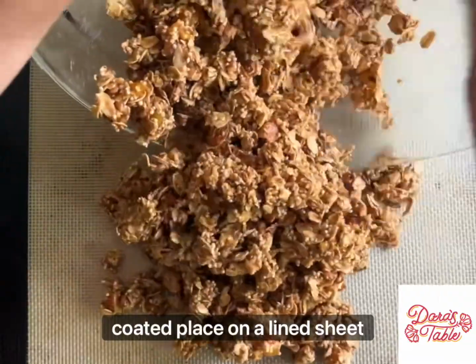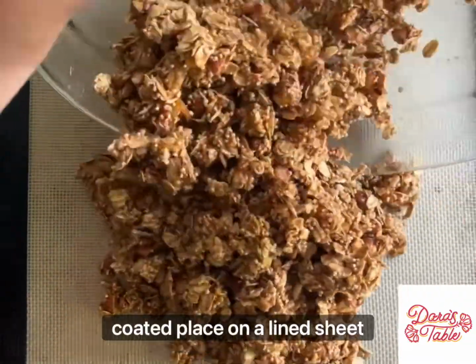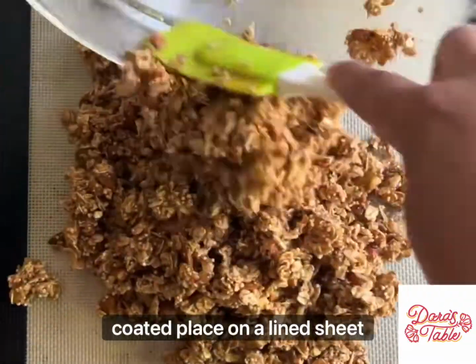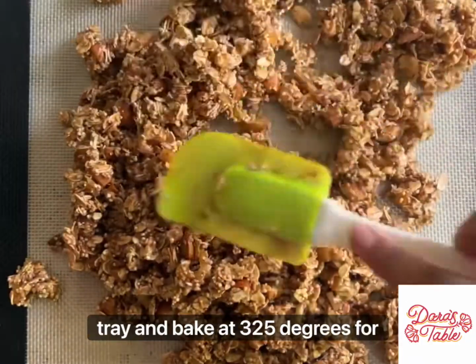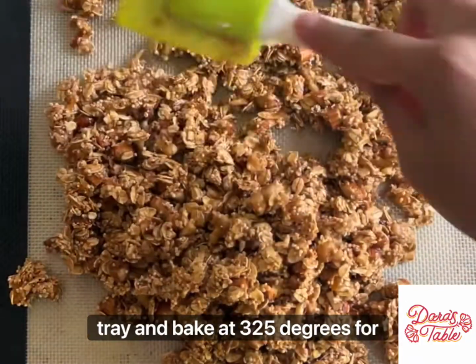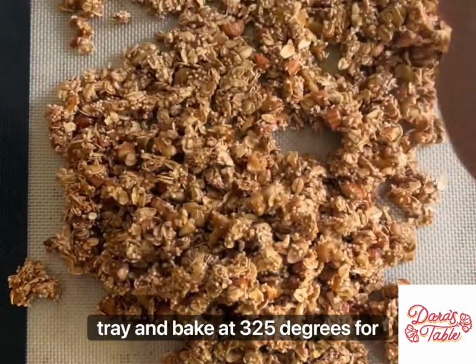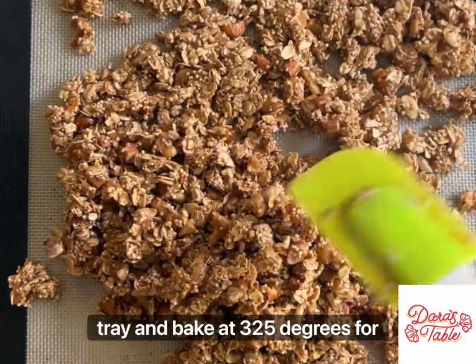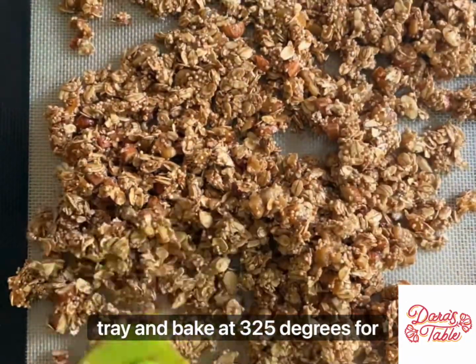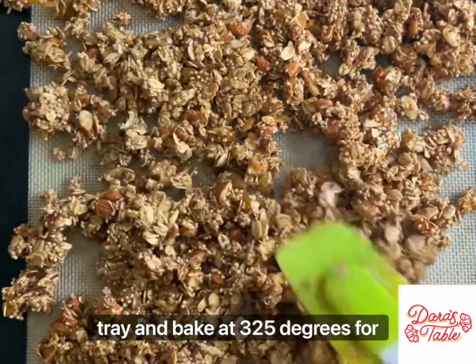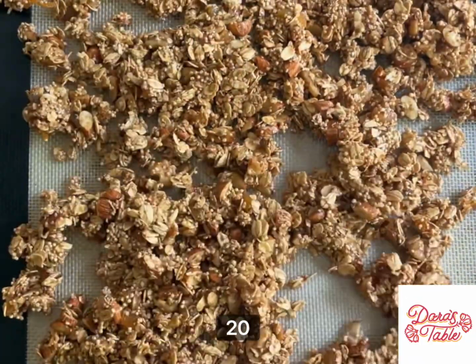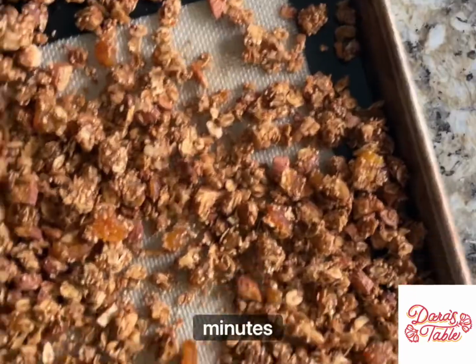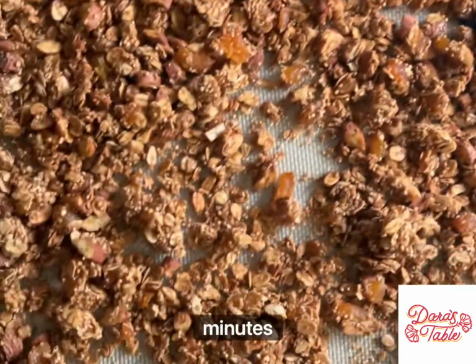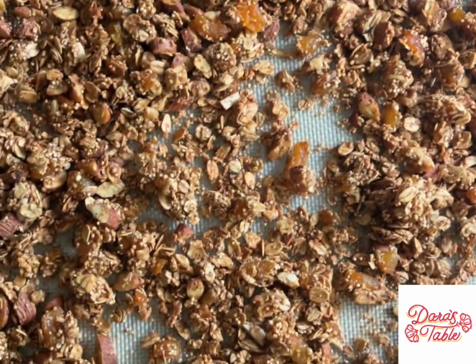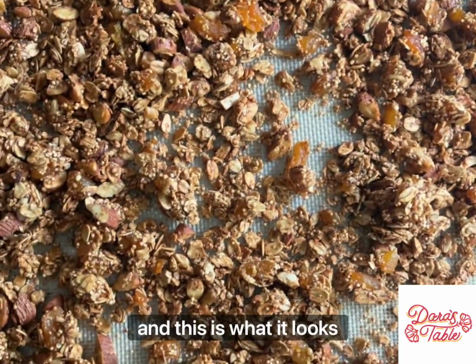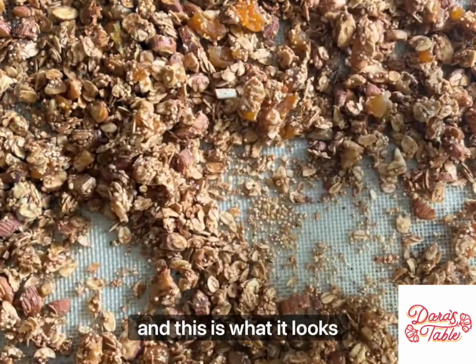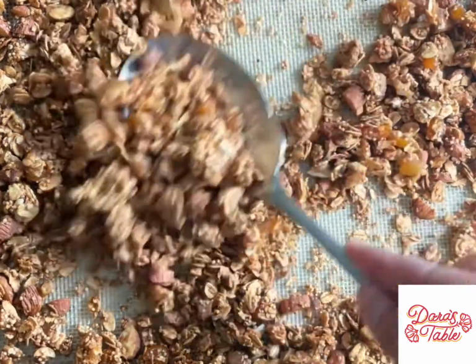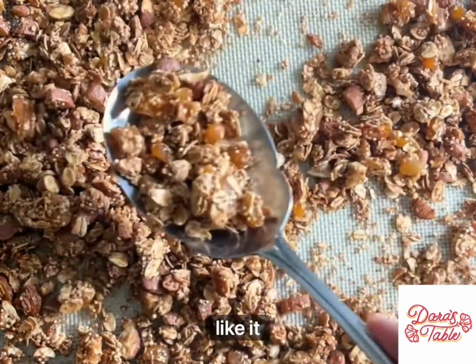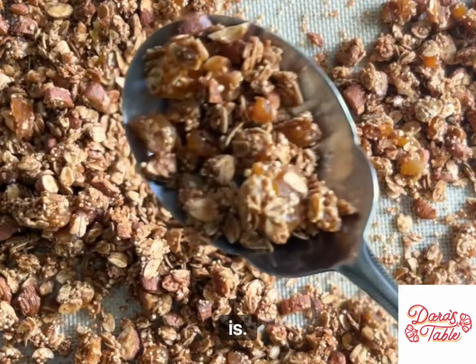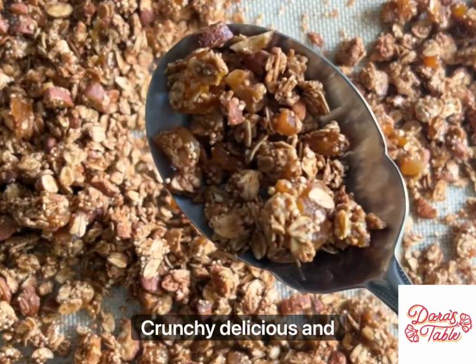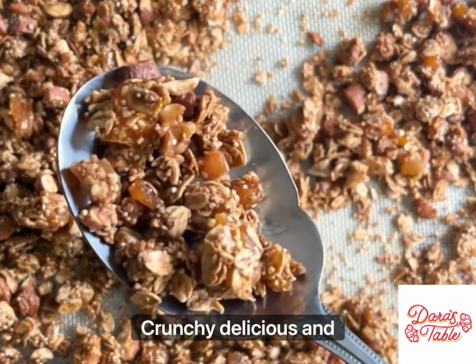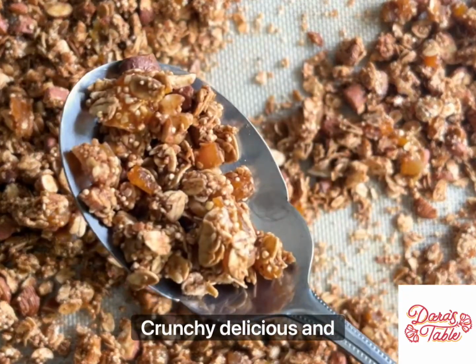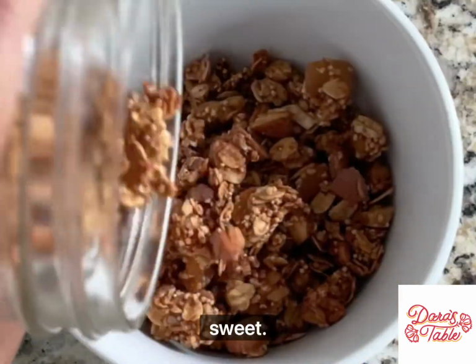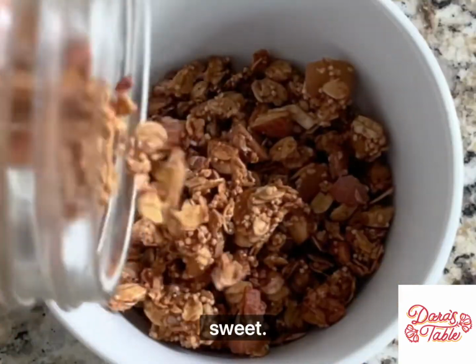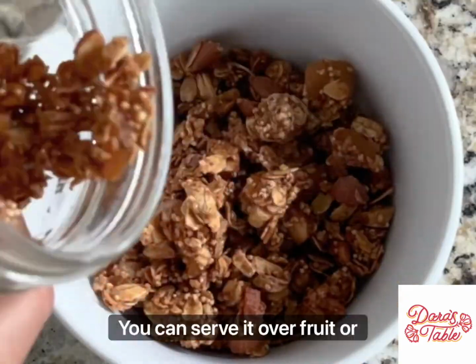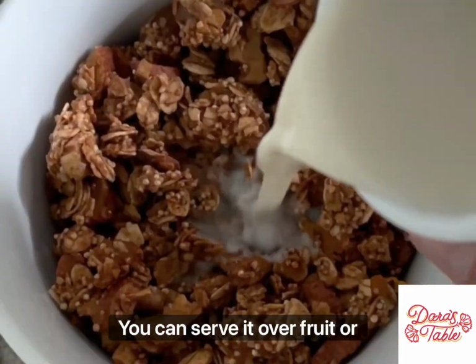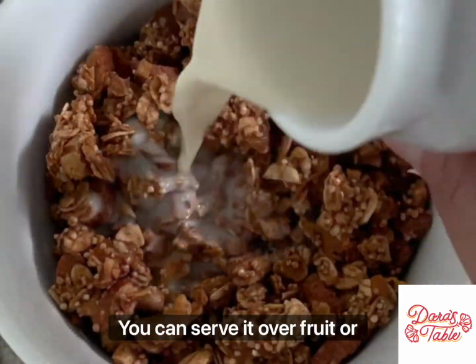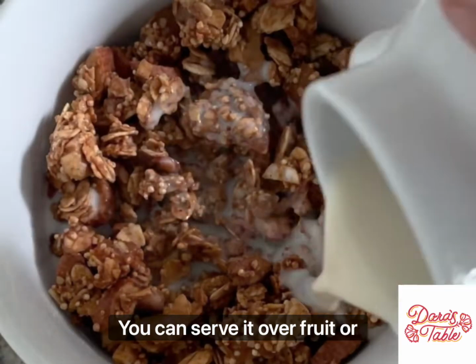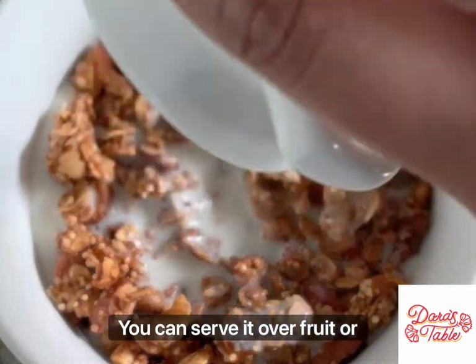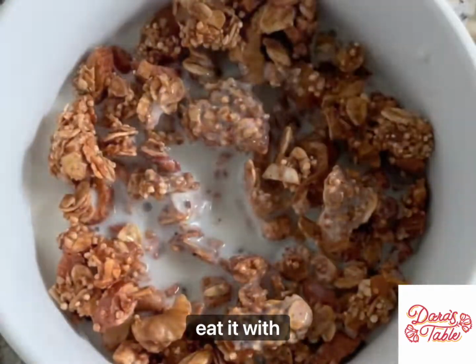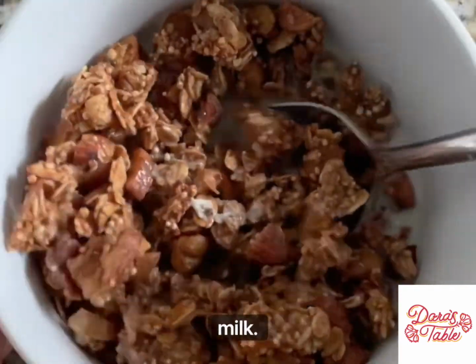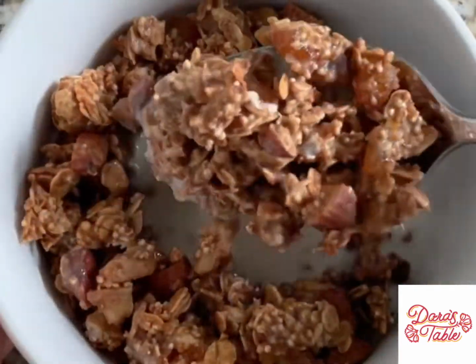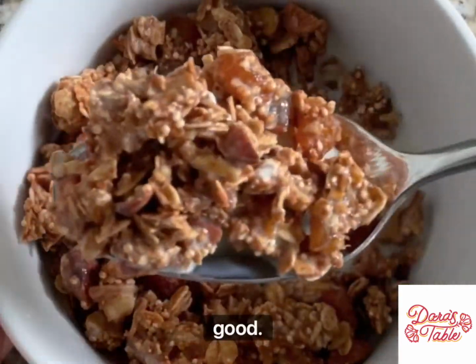Place on a lined sheet tray and bake at 325 degrees for 20 minutes. And this is what it looks like. It is crunchy, delicious, and sweet. You can serve it over fruit or eat it with milk. So good.